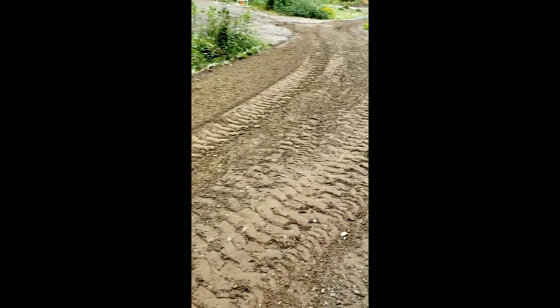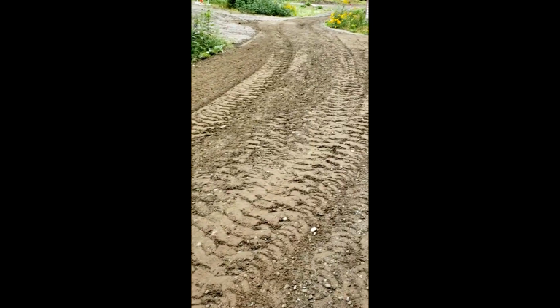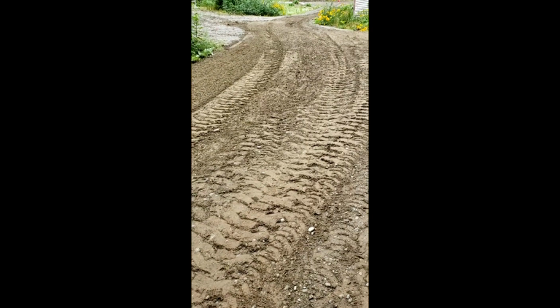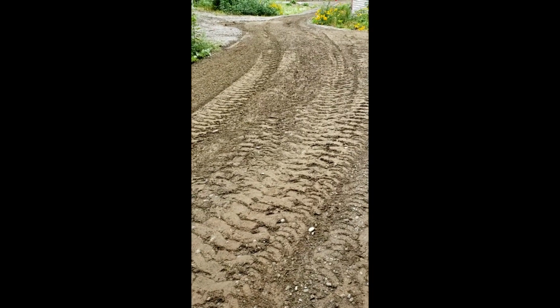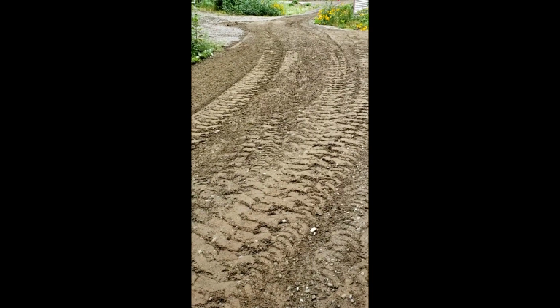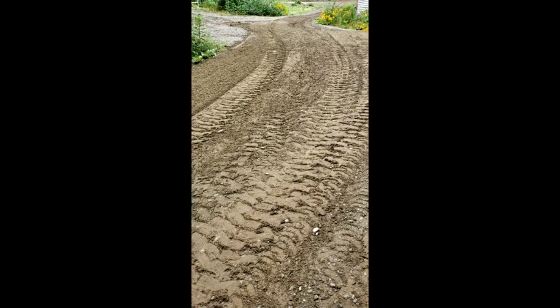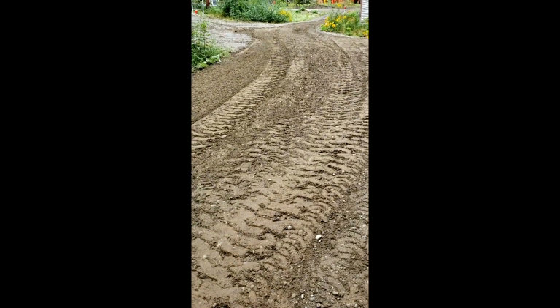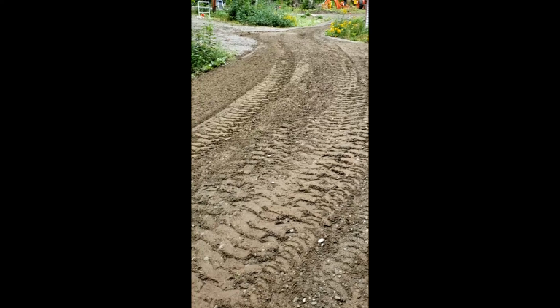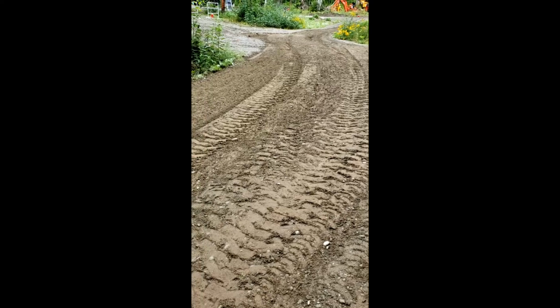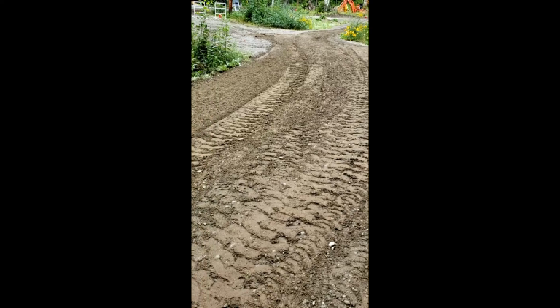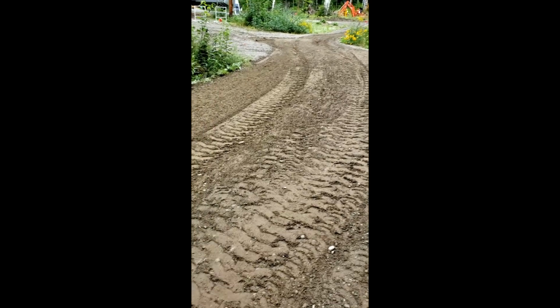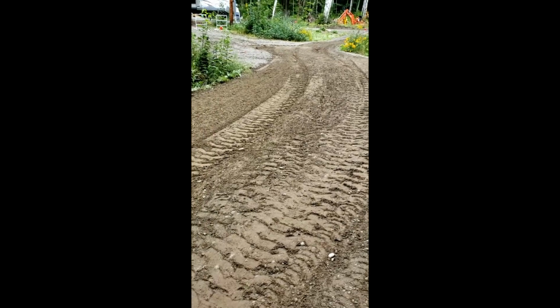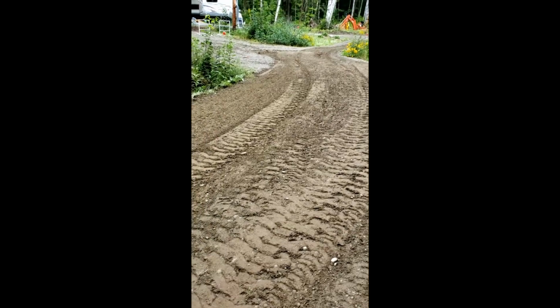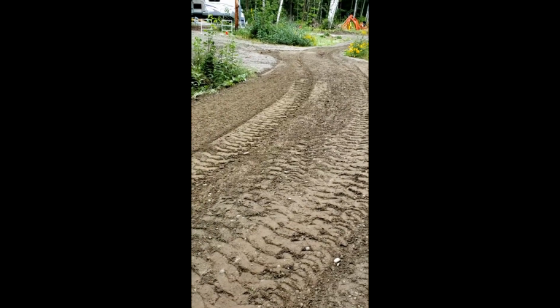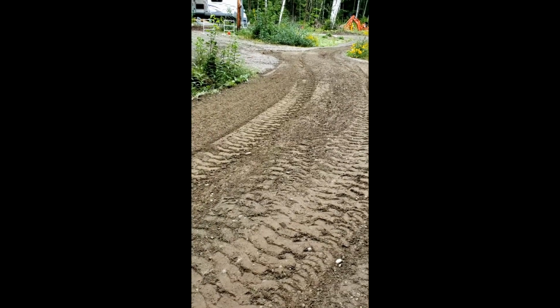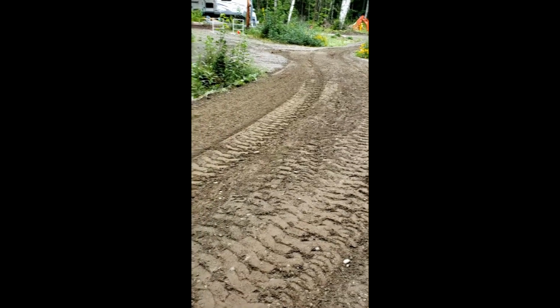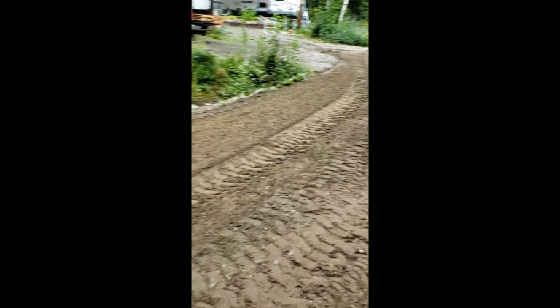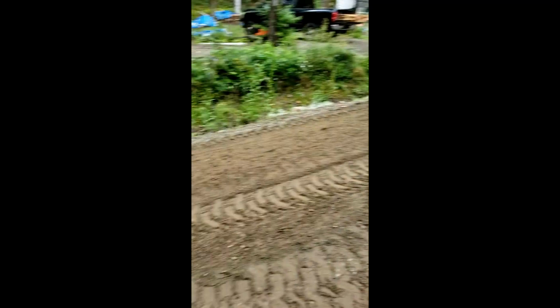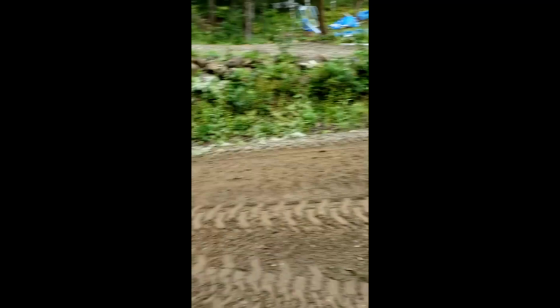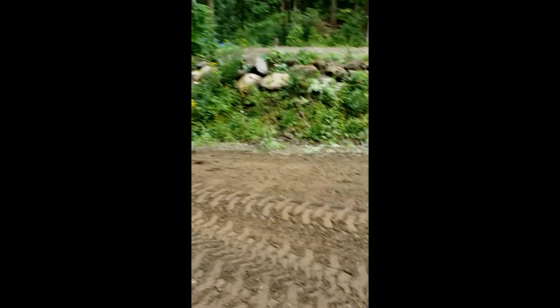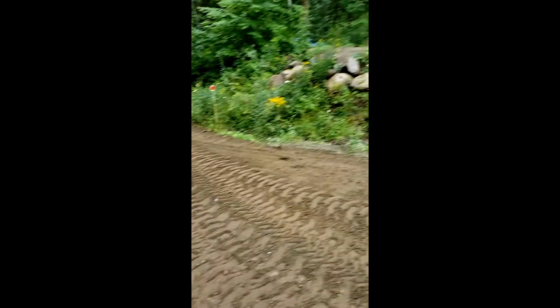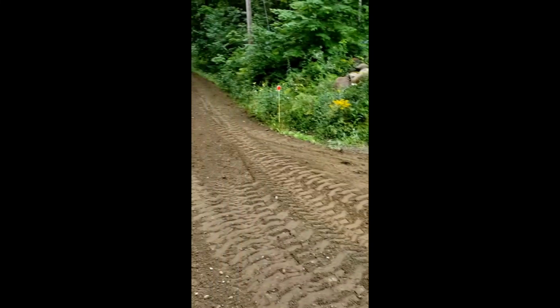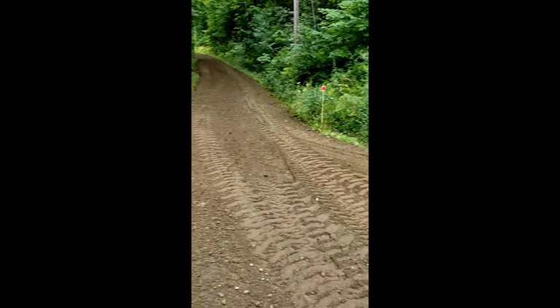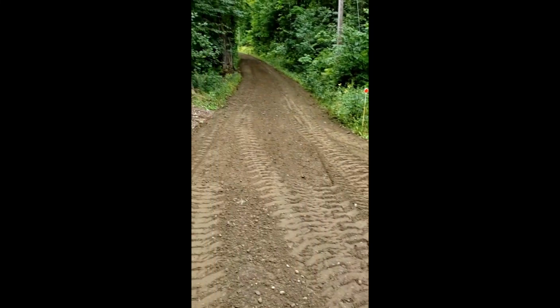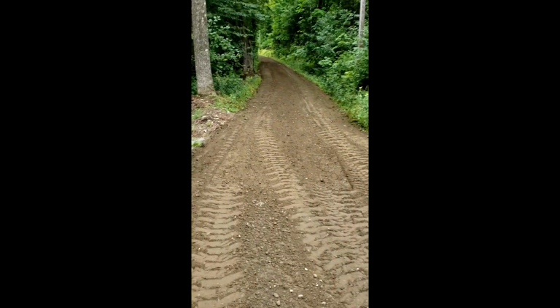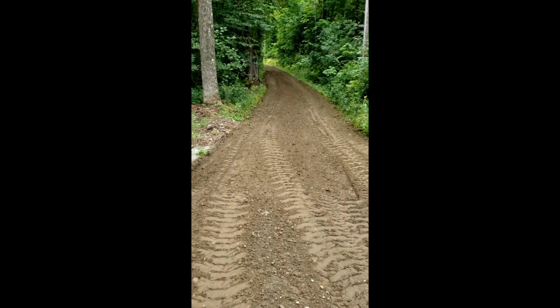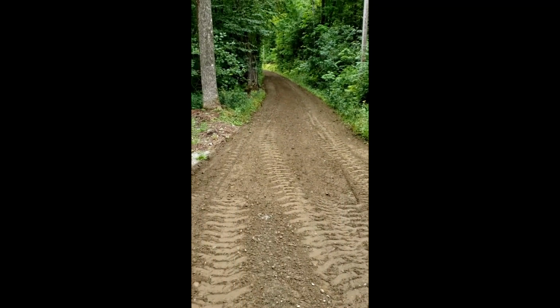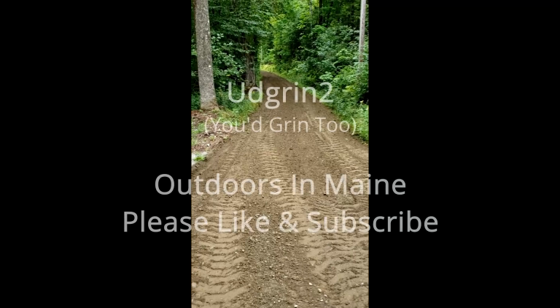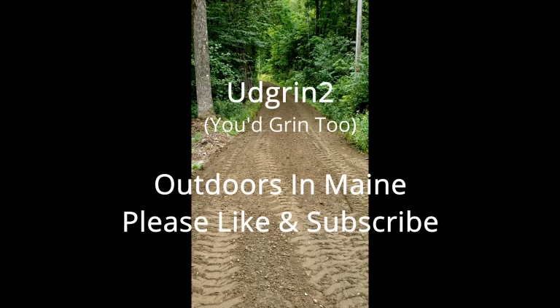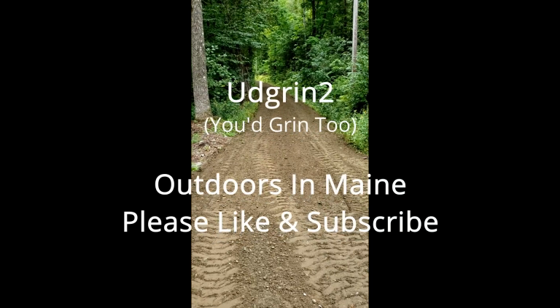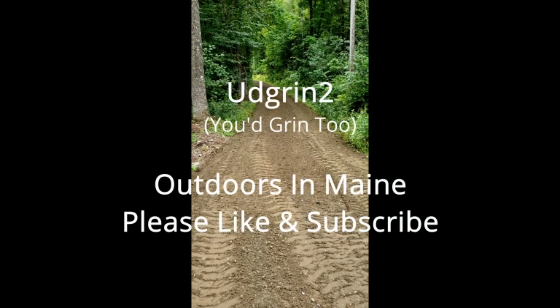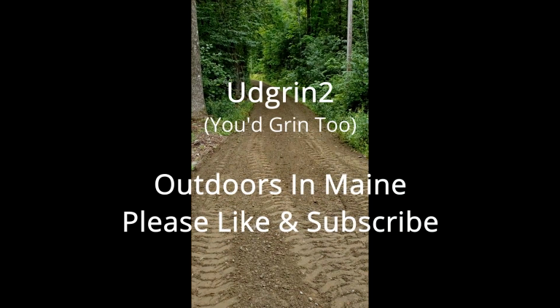Done. I'll have a video on the process coming soon. Stay tuned.